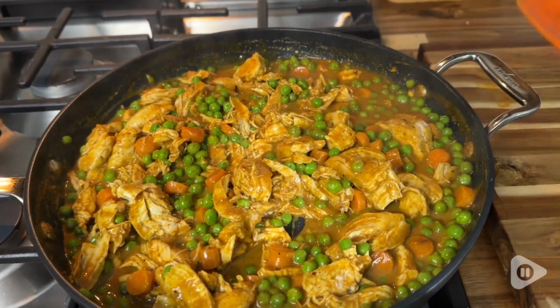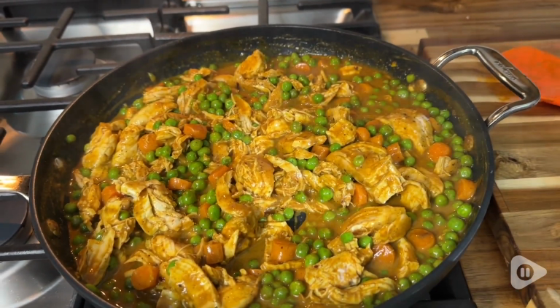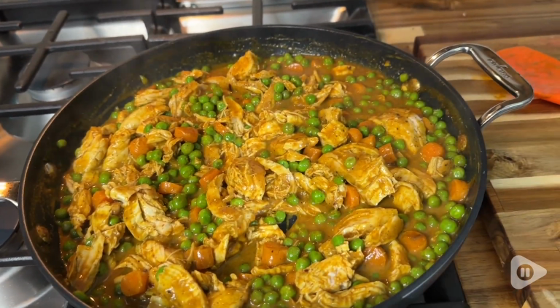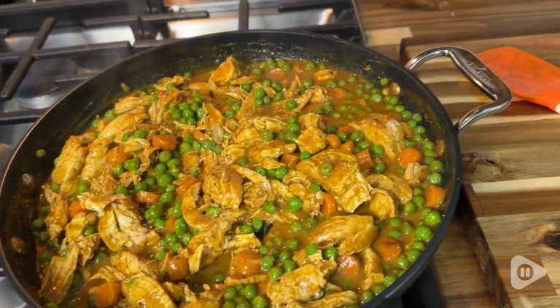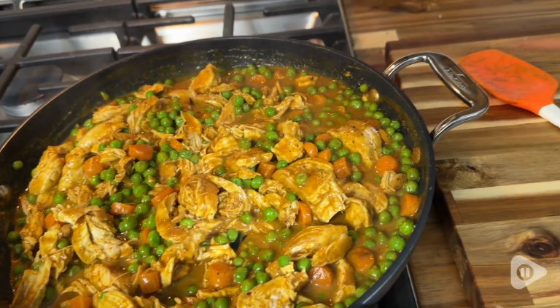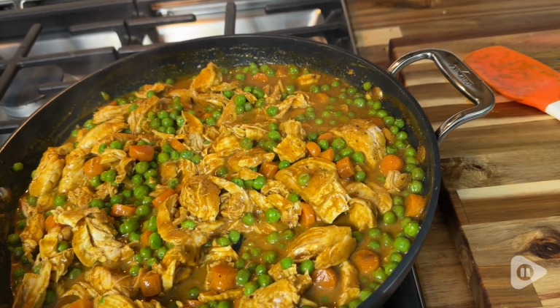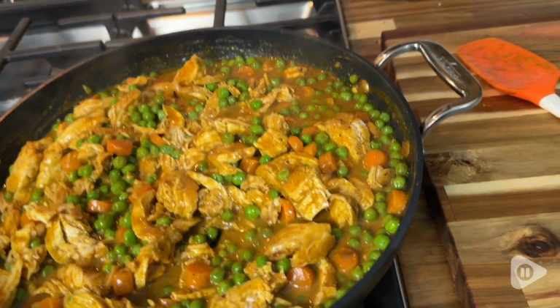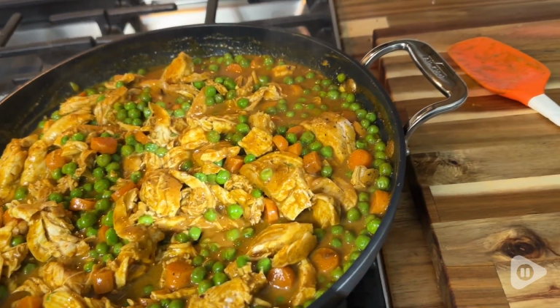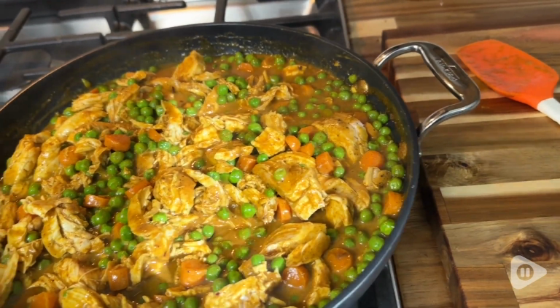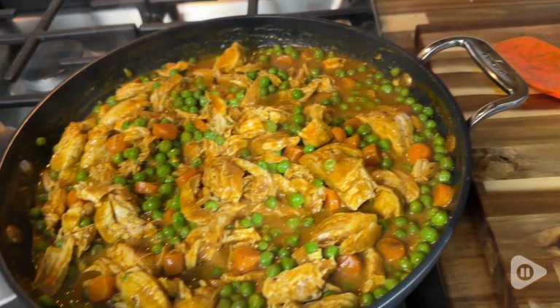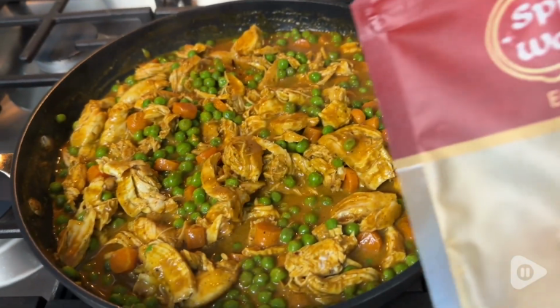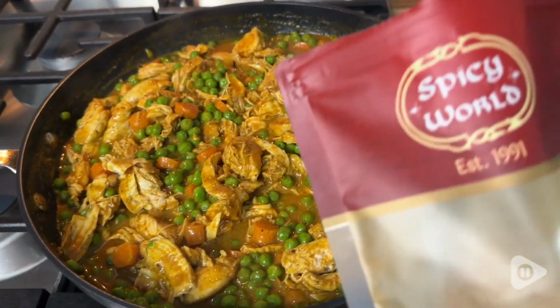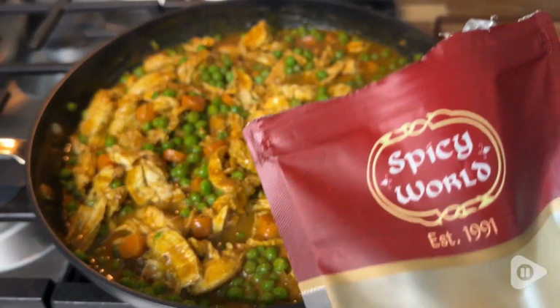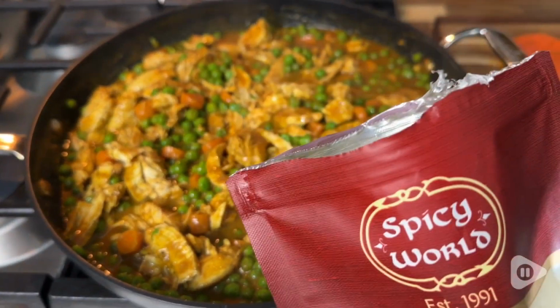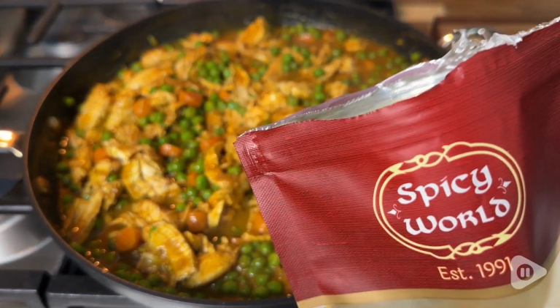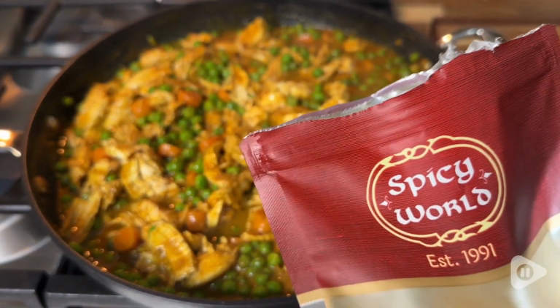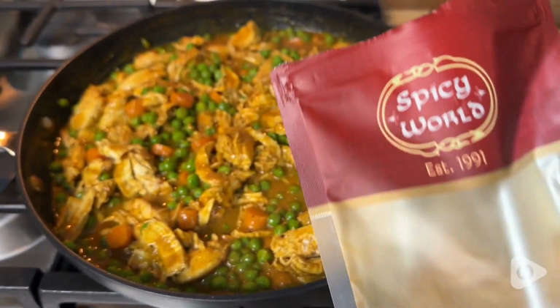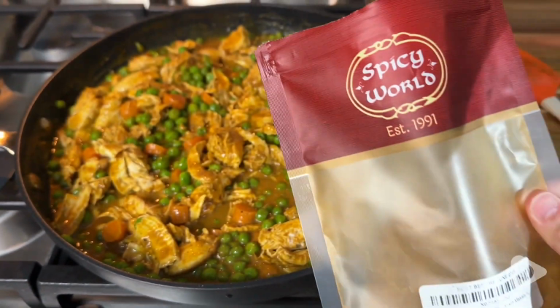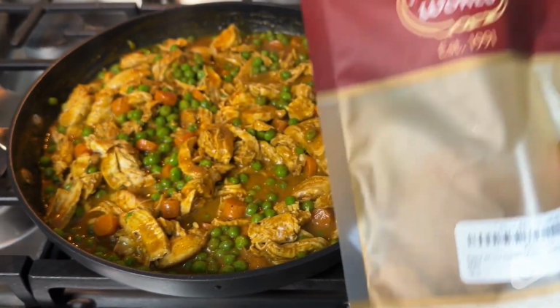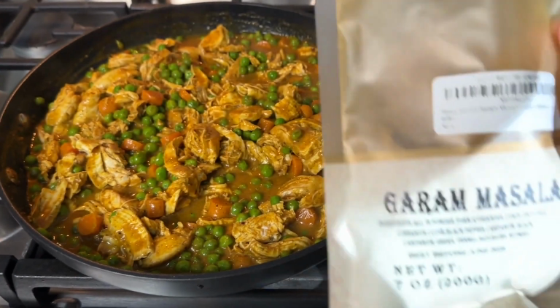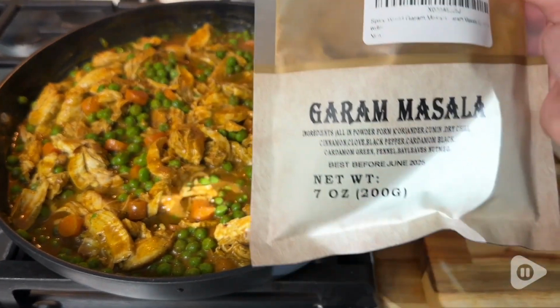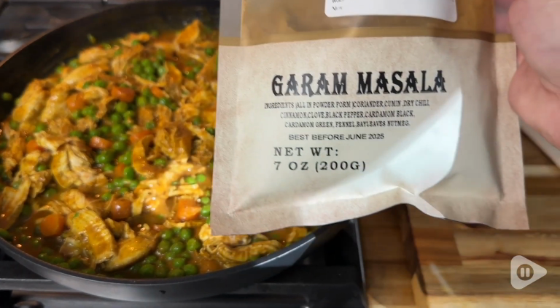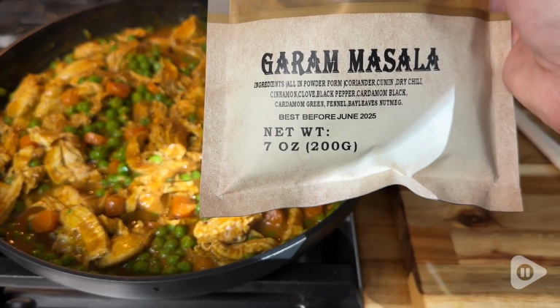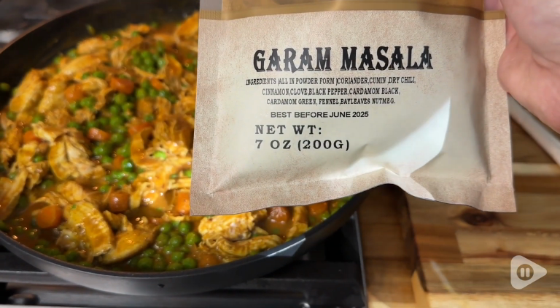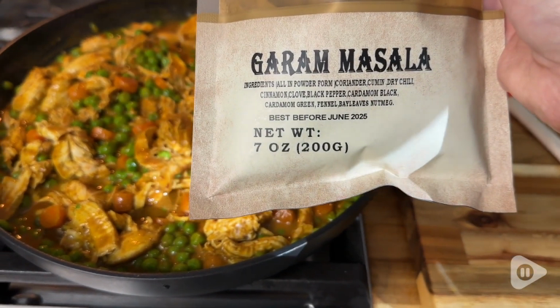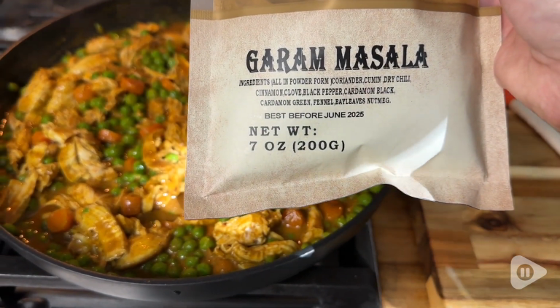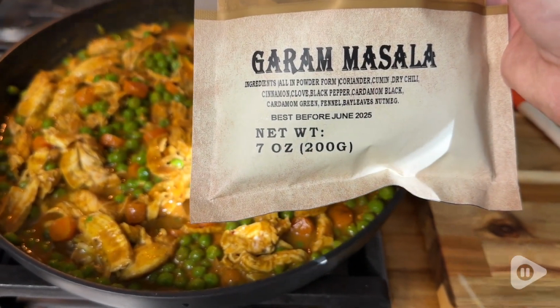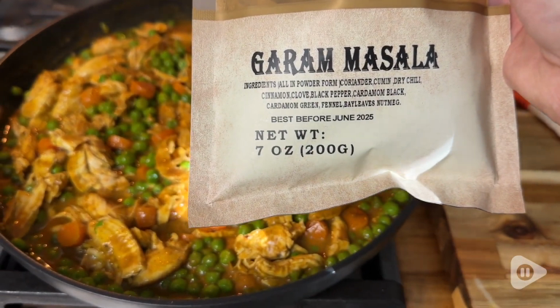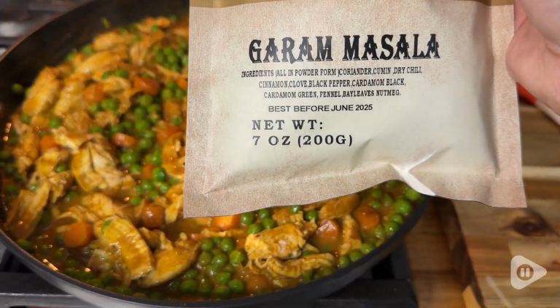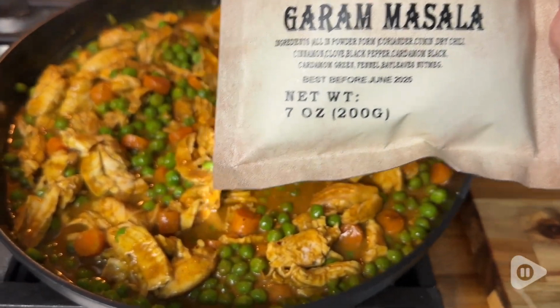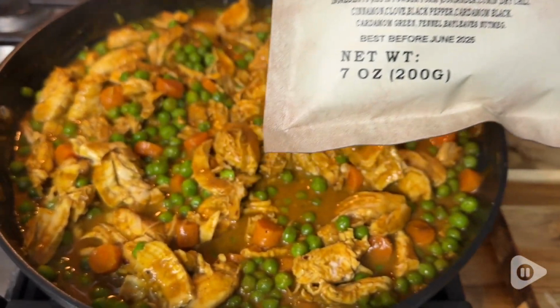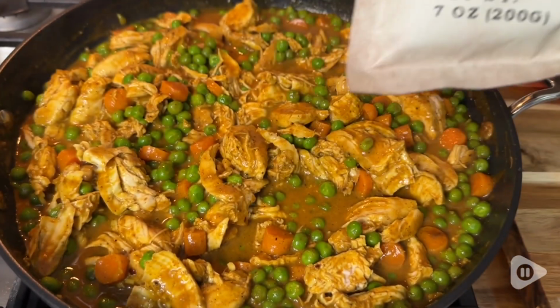Garam Masala is a spice blend and this one contains coriander, cumin, dry chili, cinnamon, clove, black pepper, black cardamom, green cardamom, fennel, bay leaves, and nutmeg.